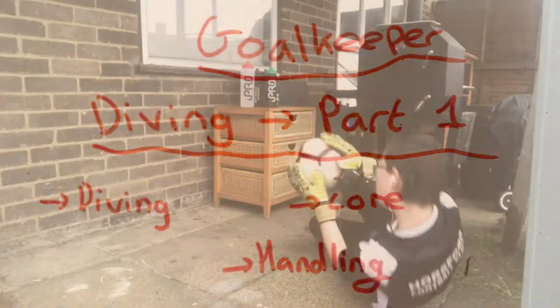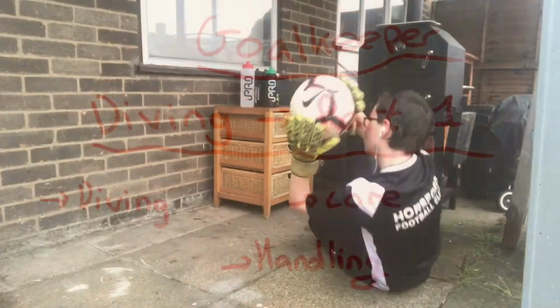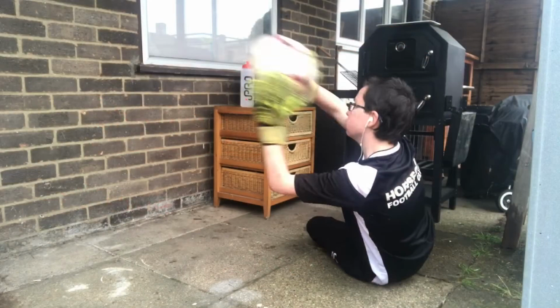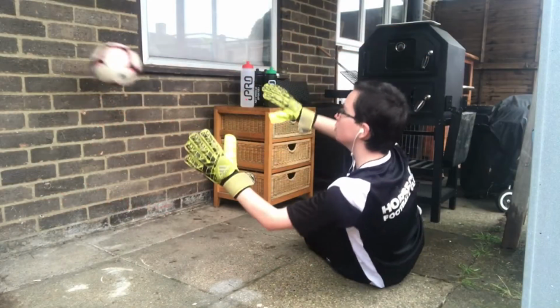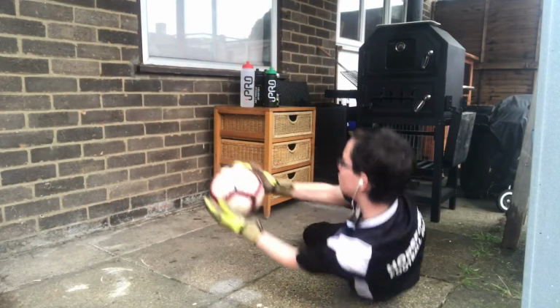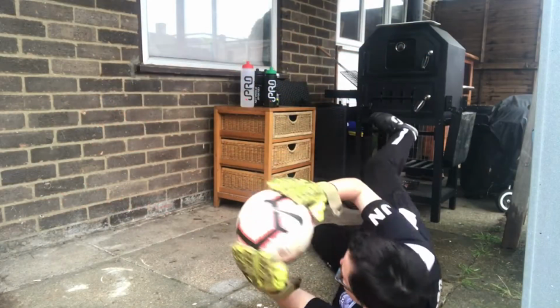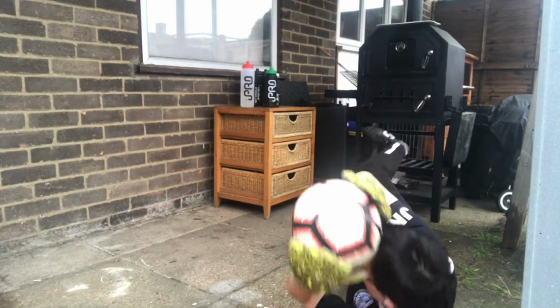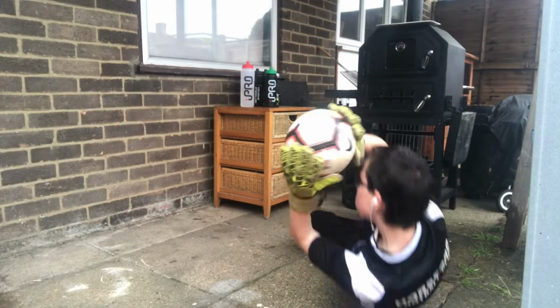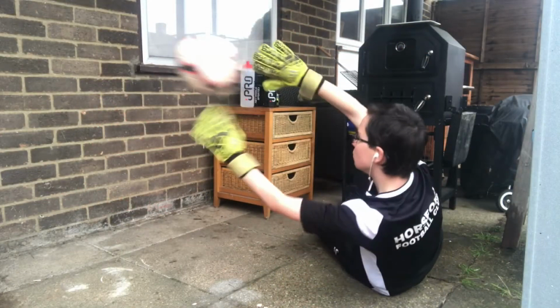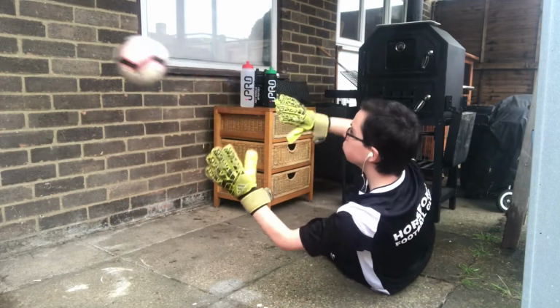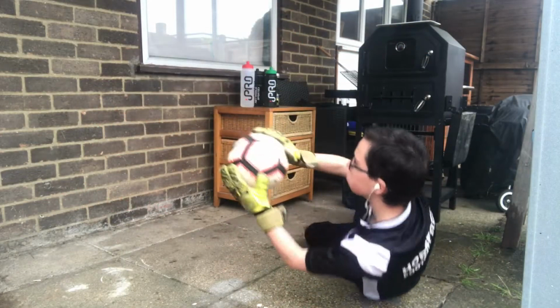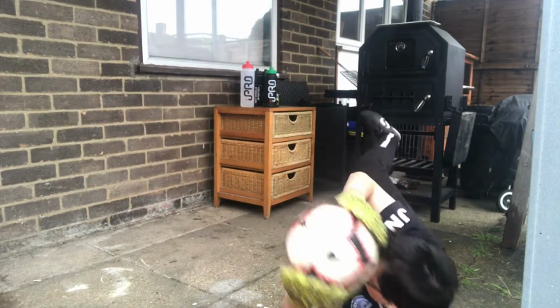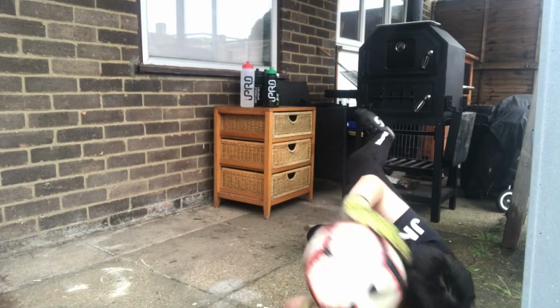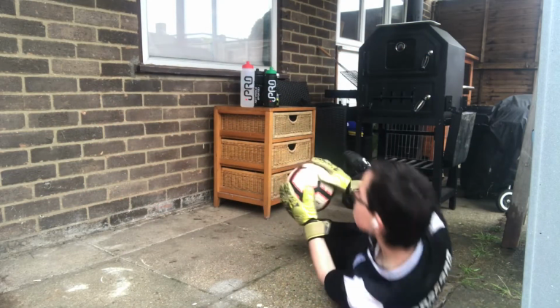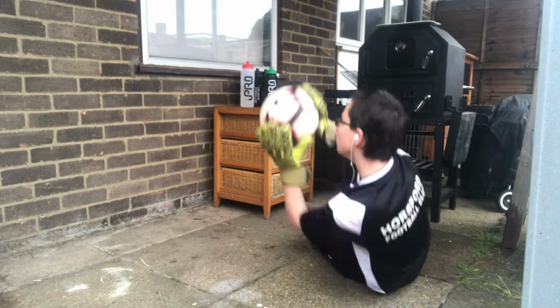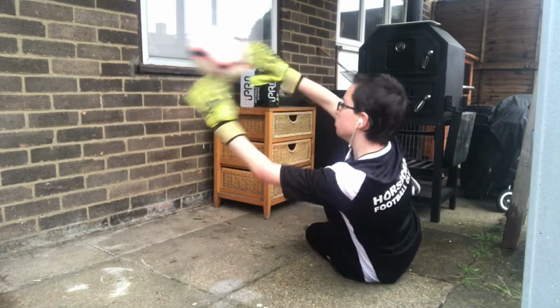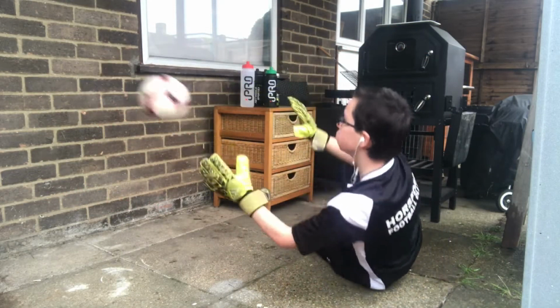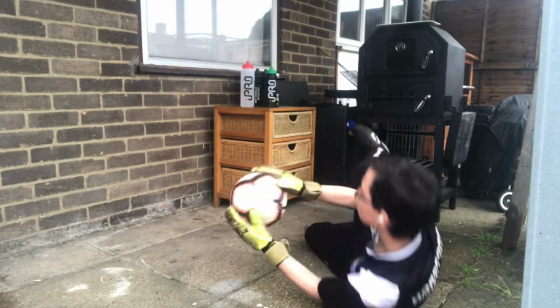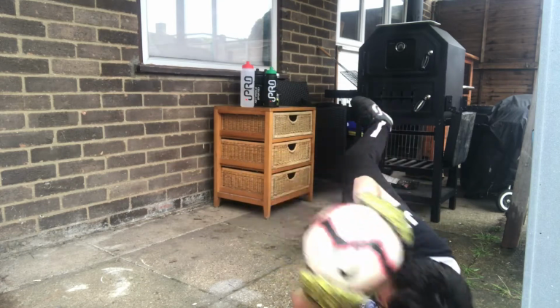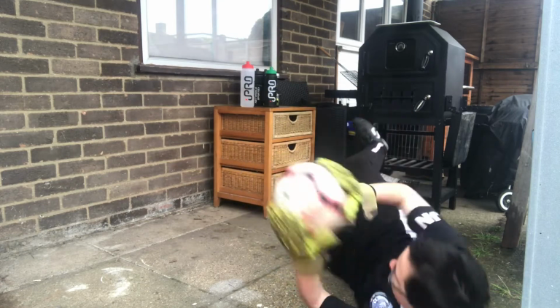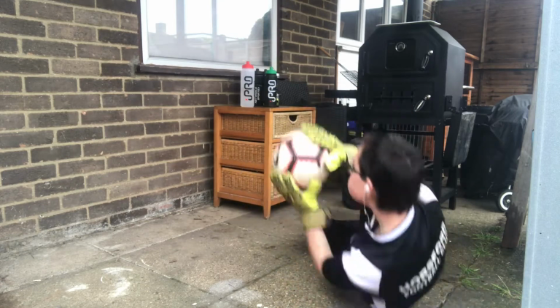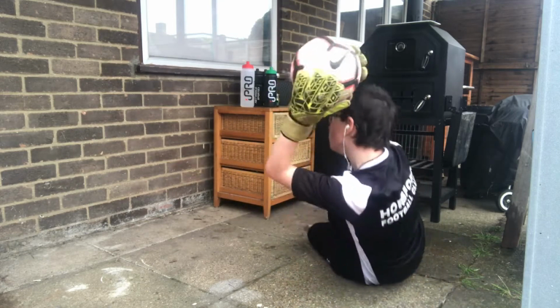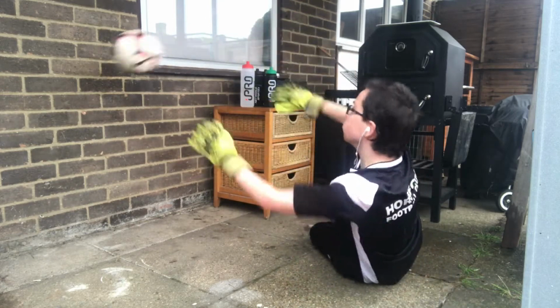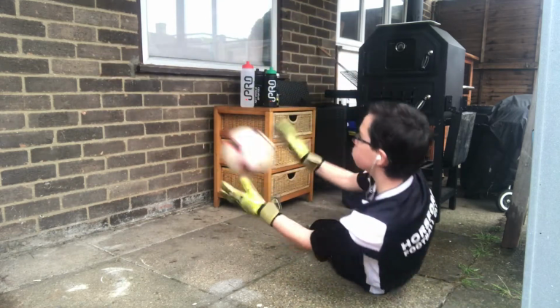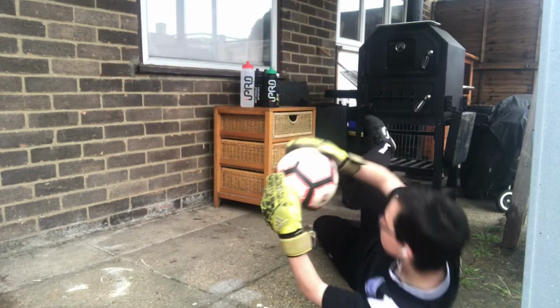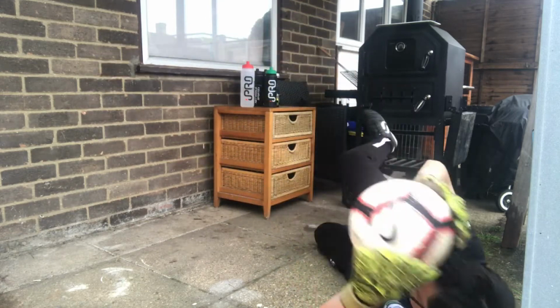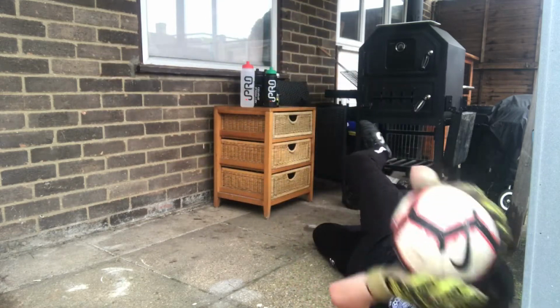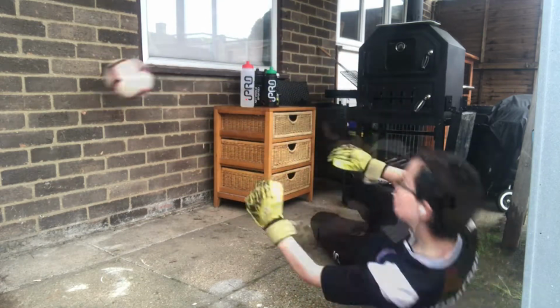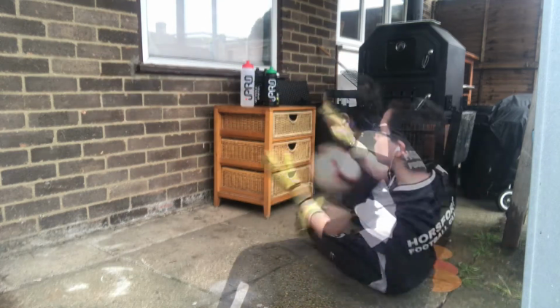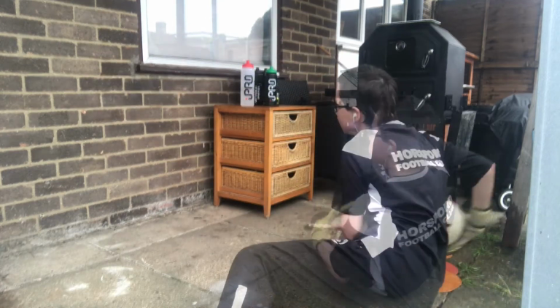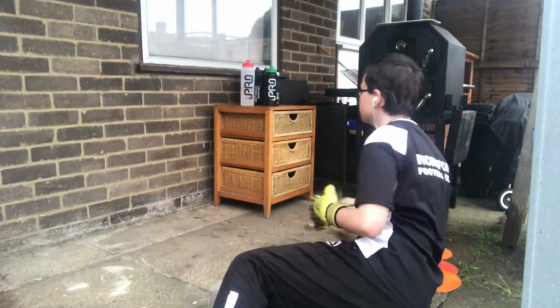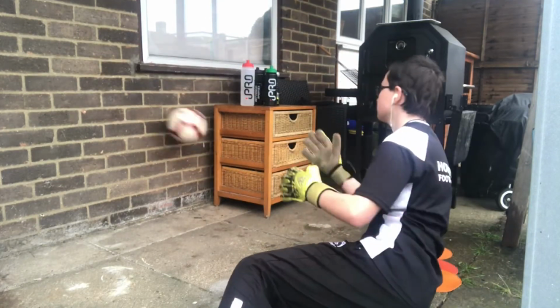Goalkeeper diving part one. In this exercise all you're going to need is a football and a wall, and to be safe, make sure you're doing this on grass.